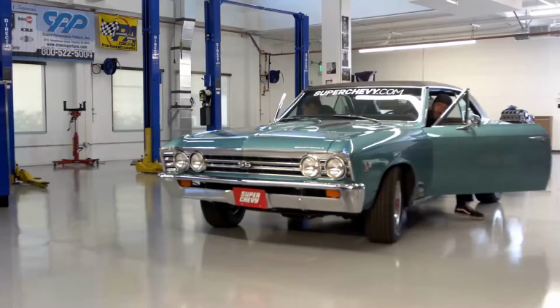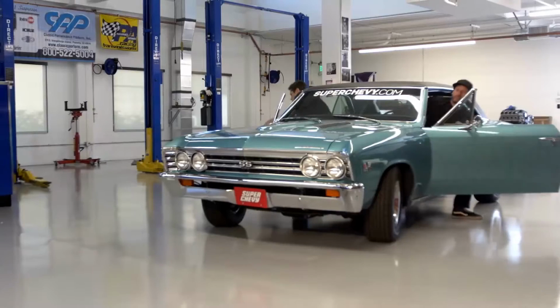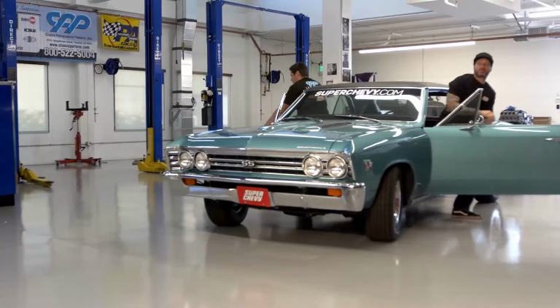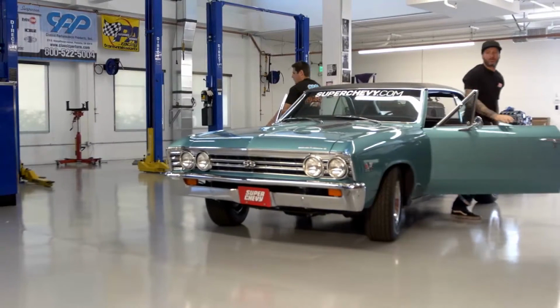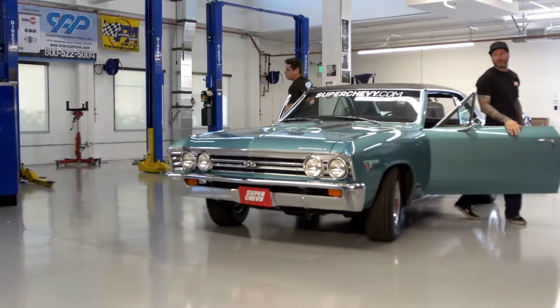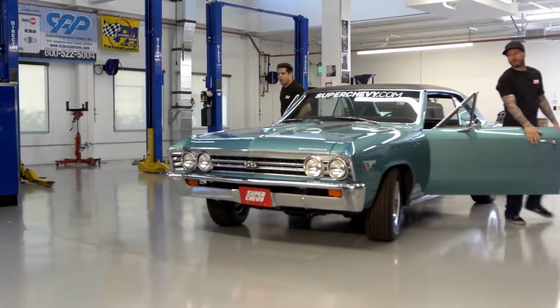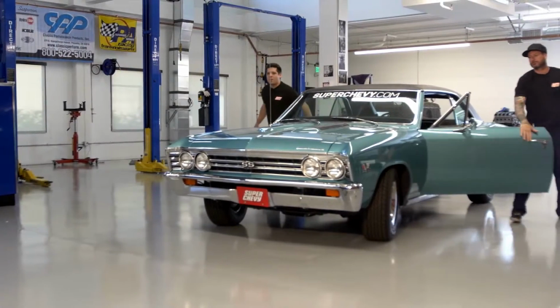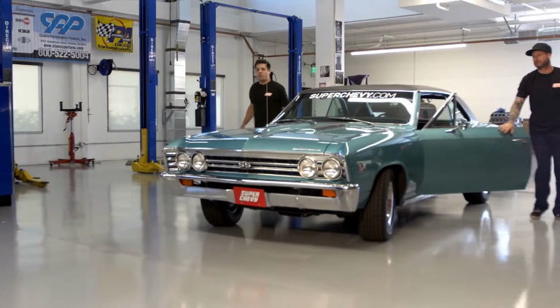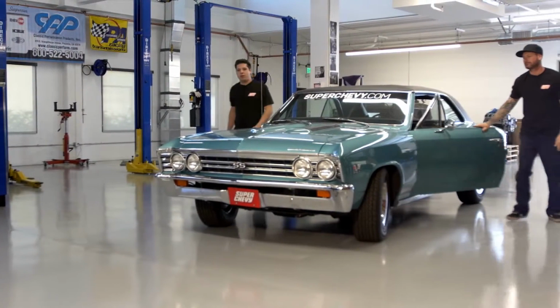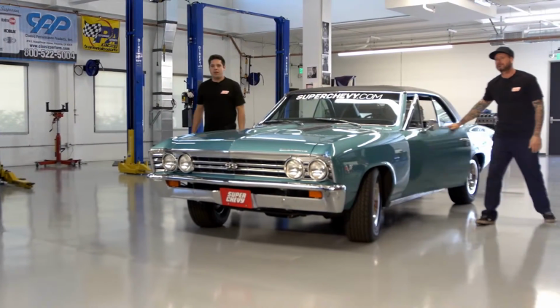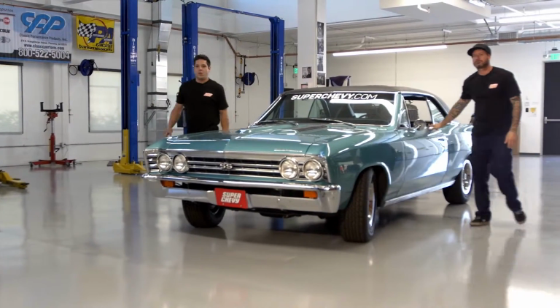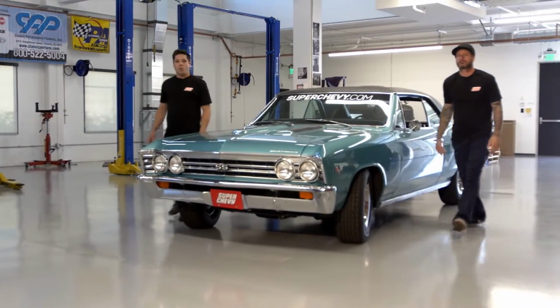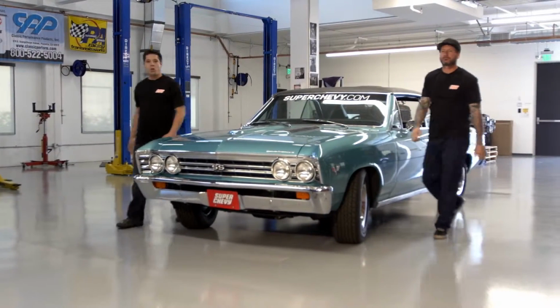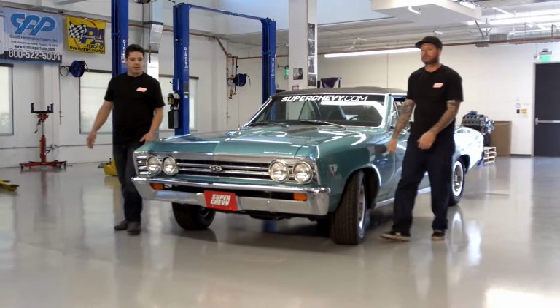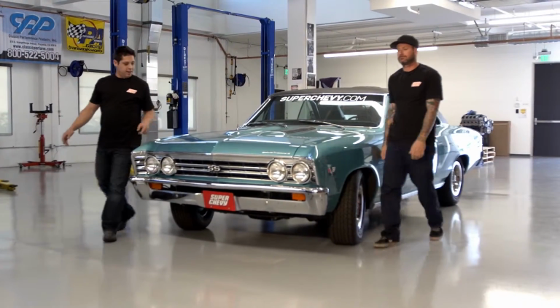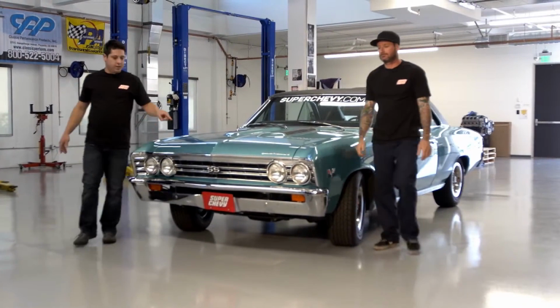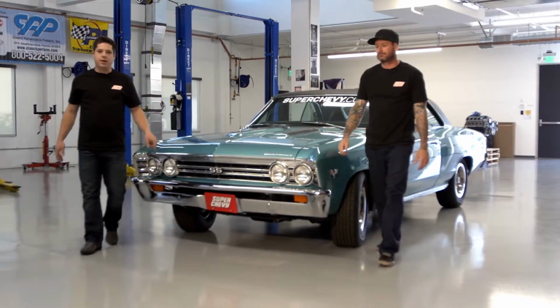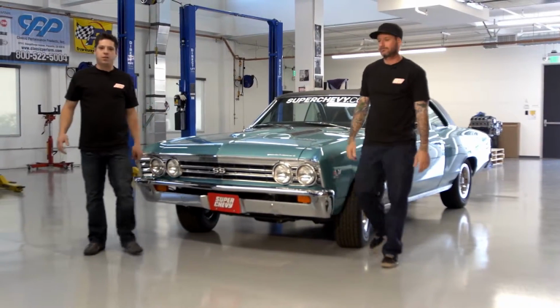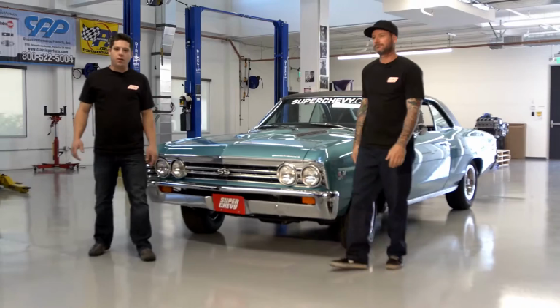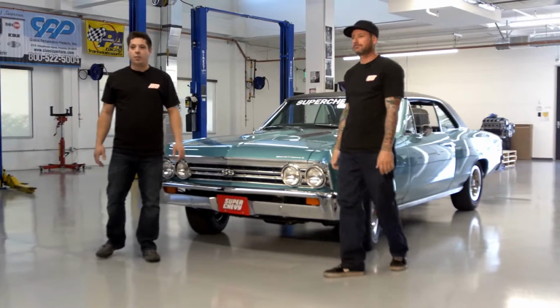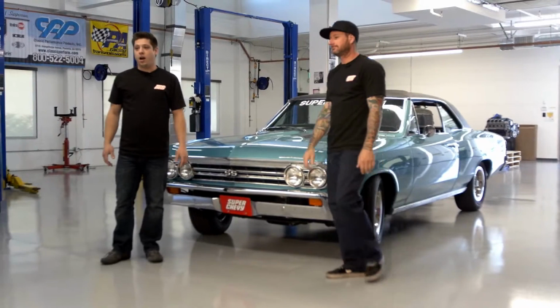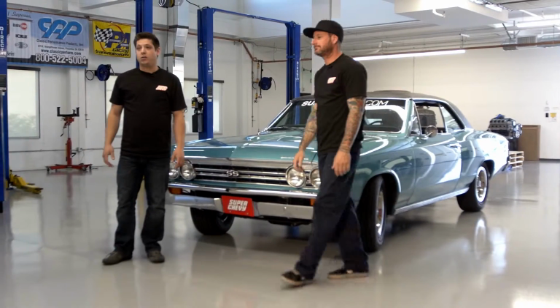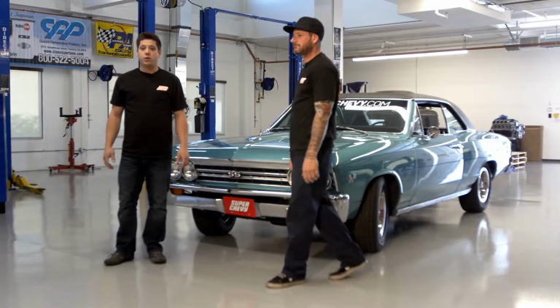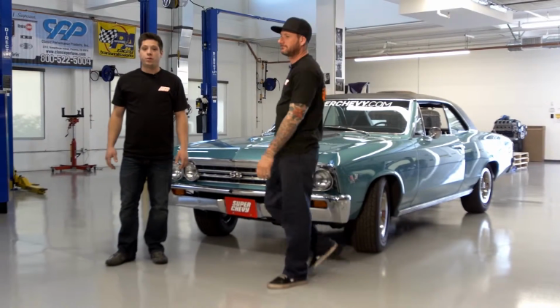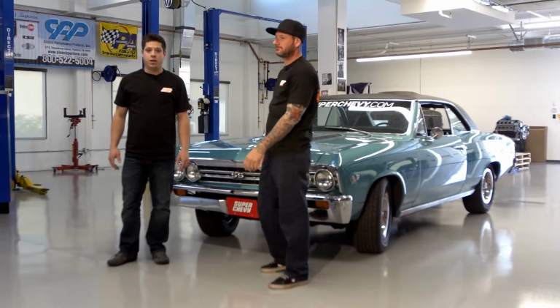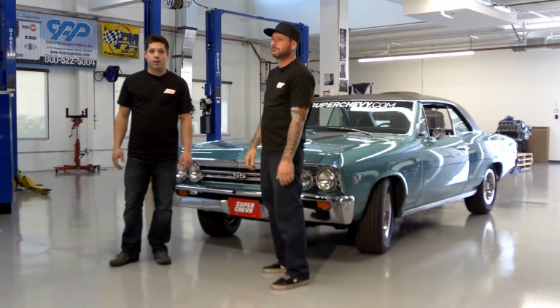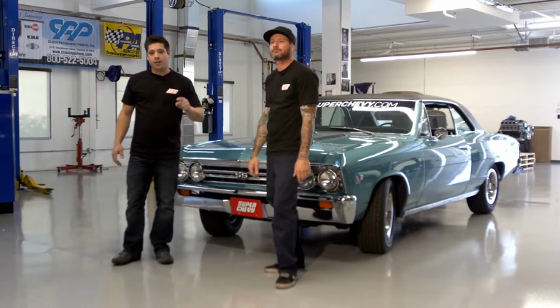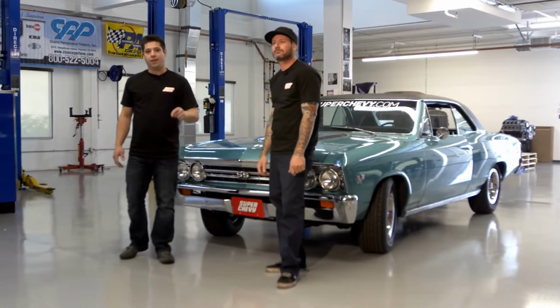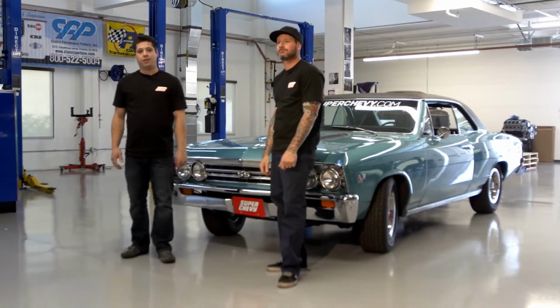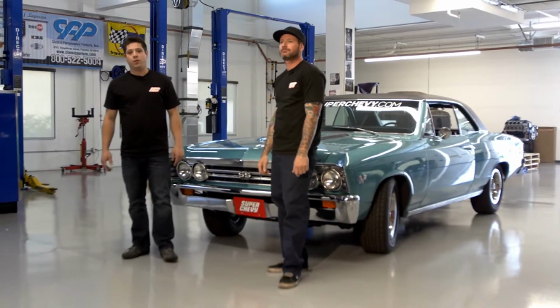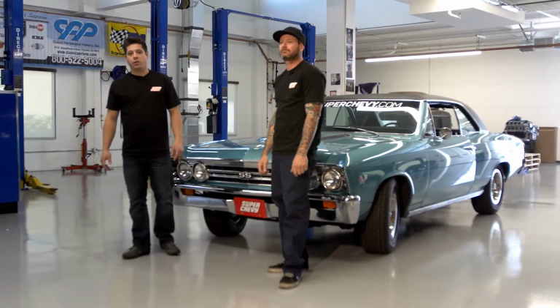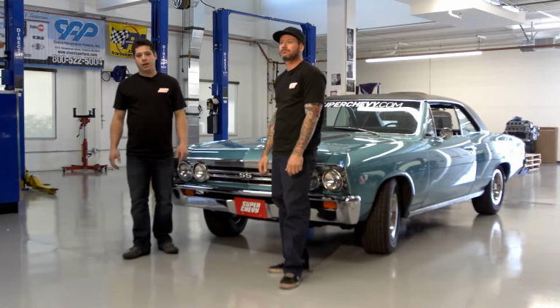I'm Jason Scudaleri and I'm Evan Perkins. We have one week to take this 67 Chevelle from stock to a pro touring machine. This is Week to Wicked.